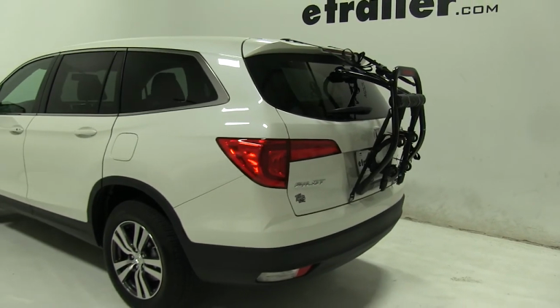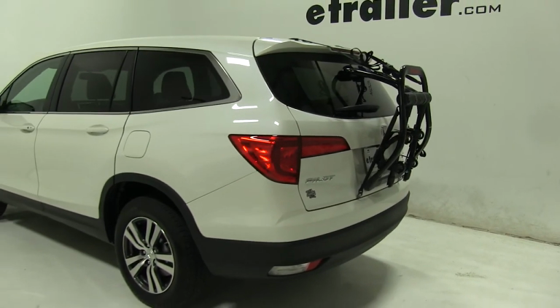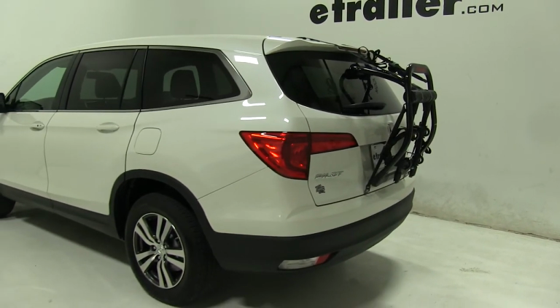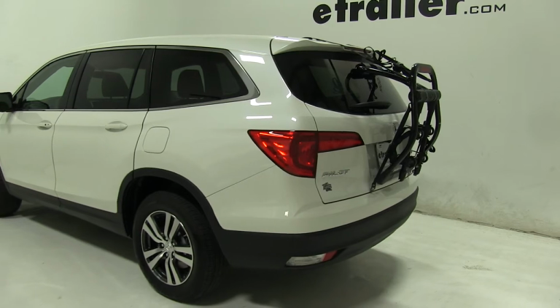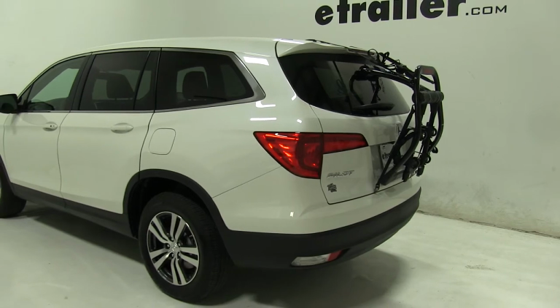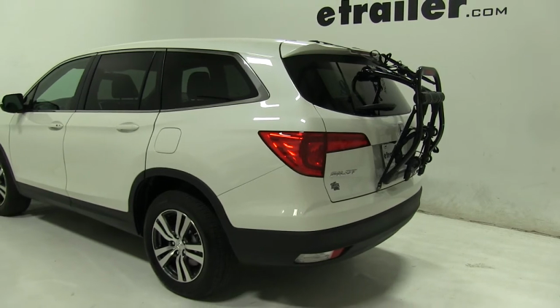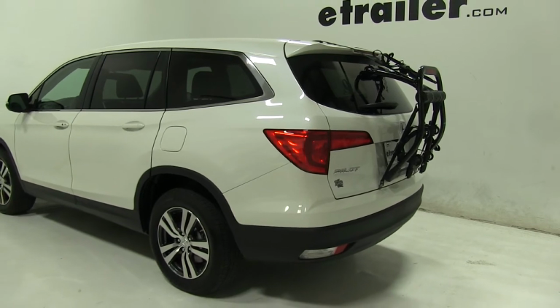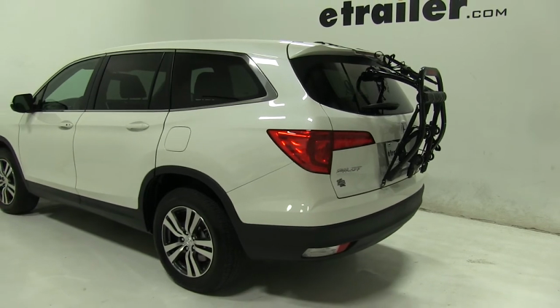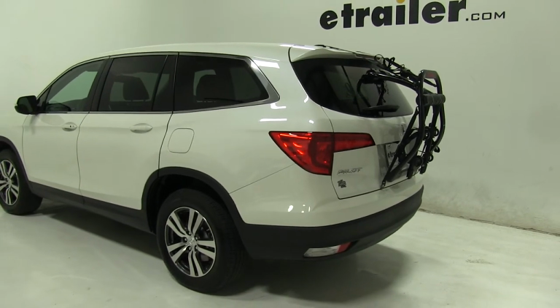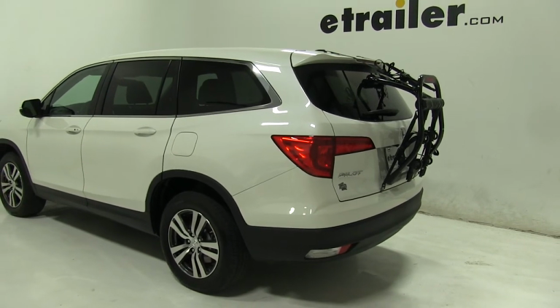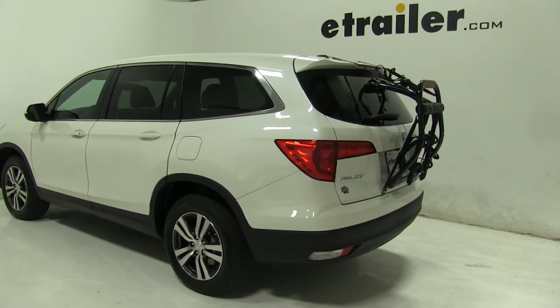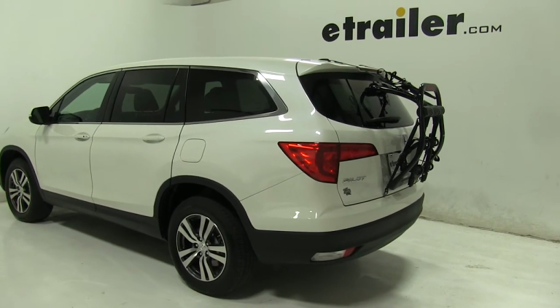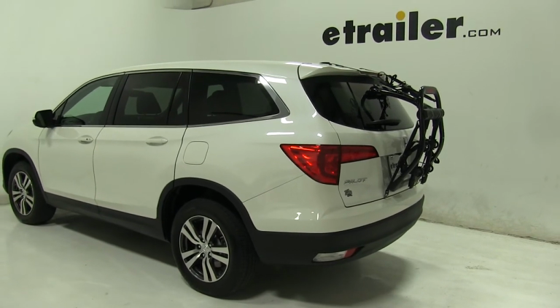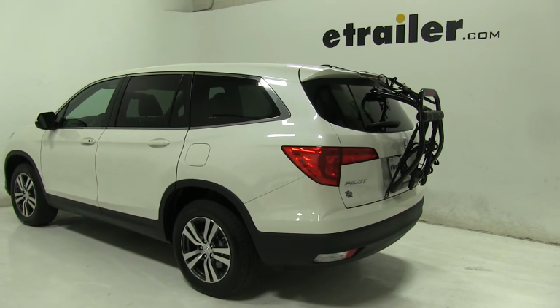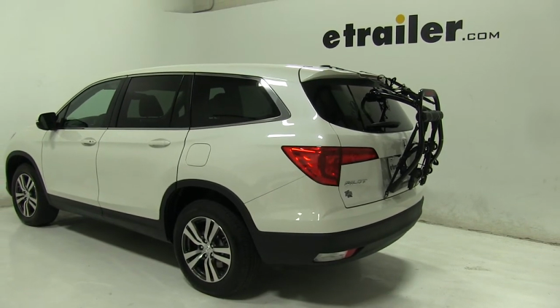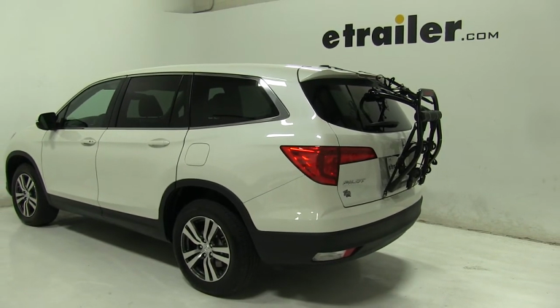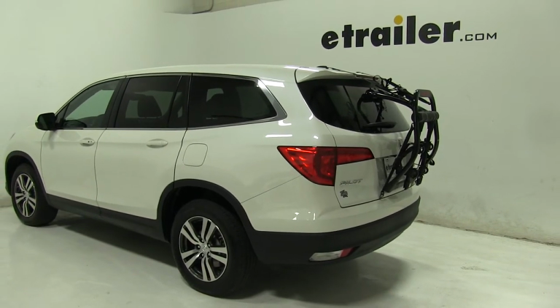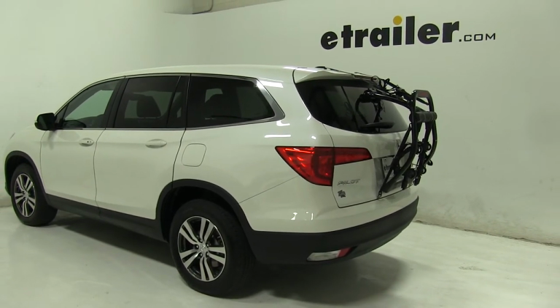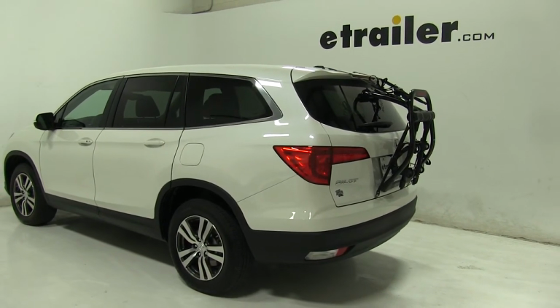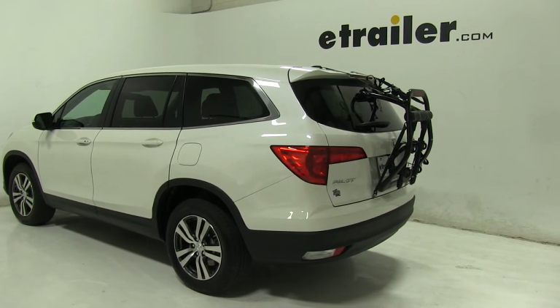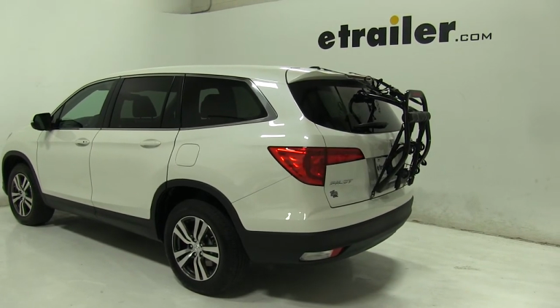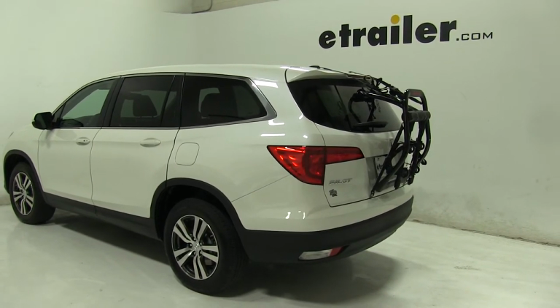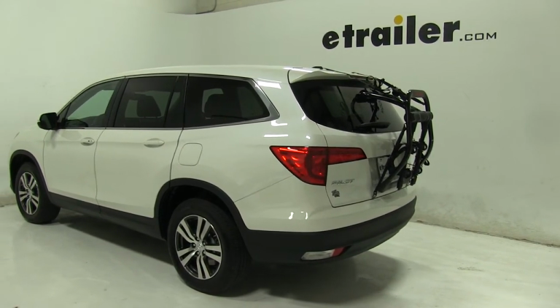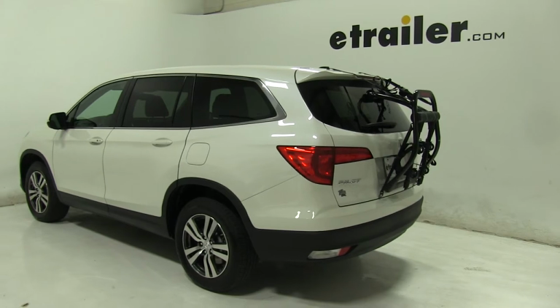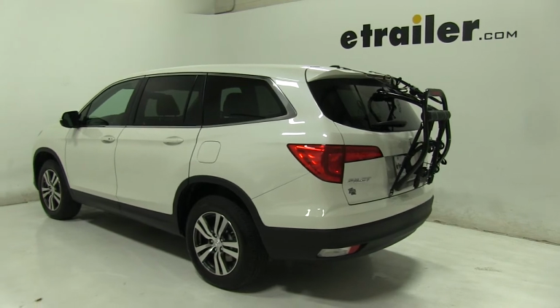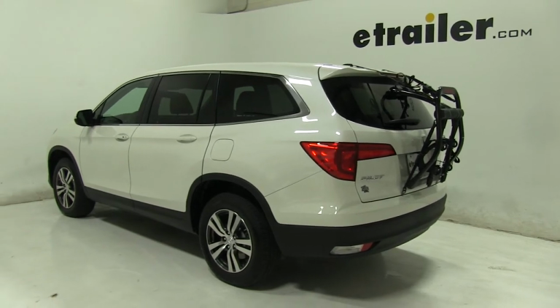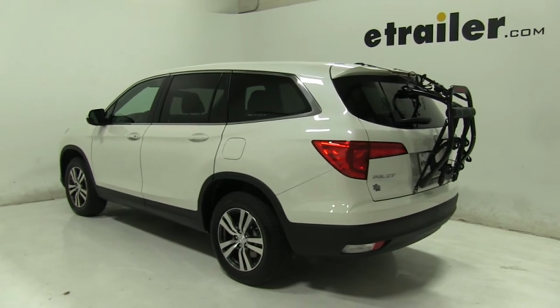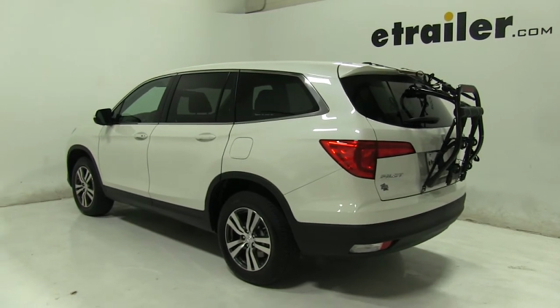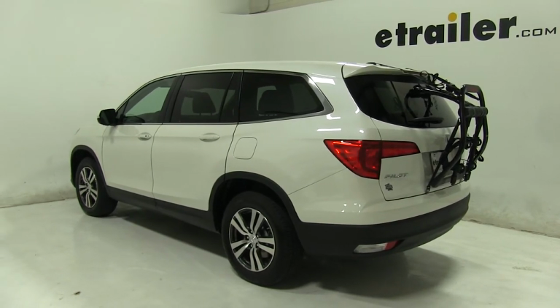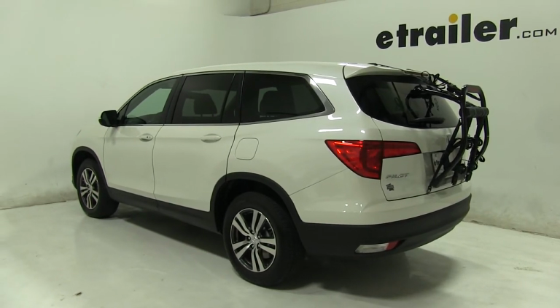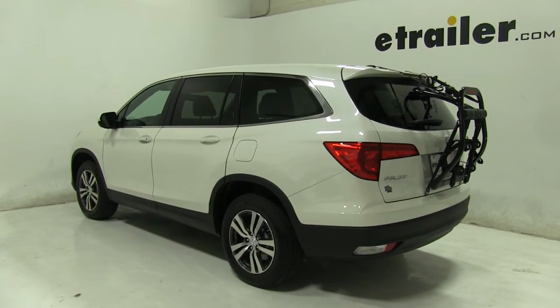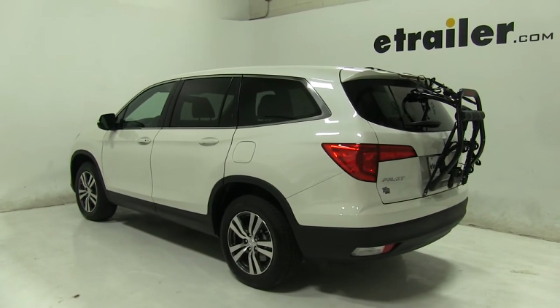And that's going to be our completed look at the Yakima Fullback Trunk Mount 2 Bike Rack, part number Y02-634, on our 2017 Honda Pilot.